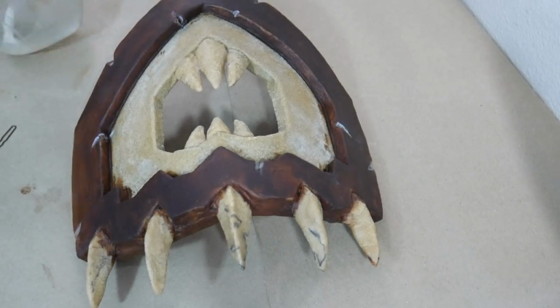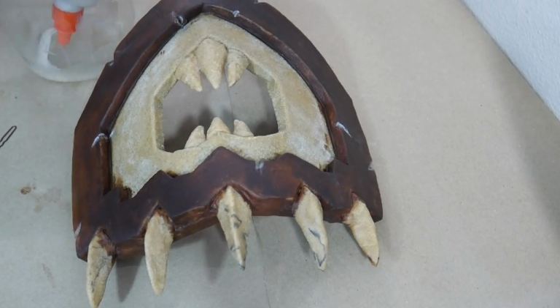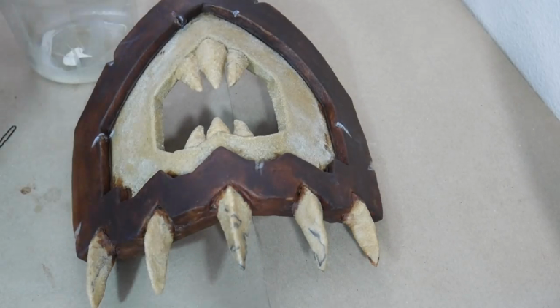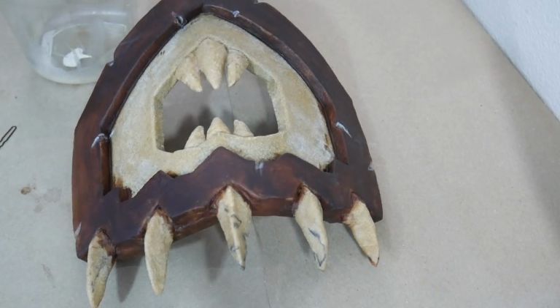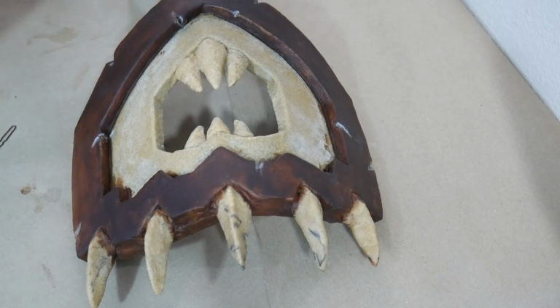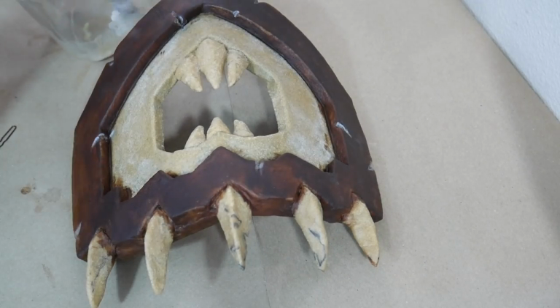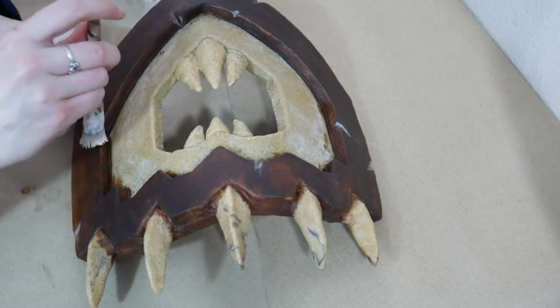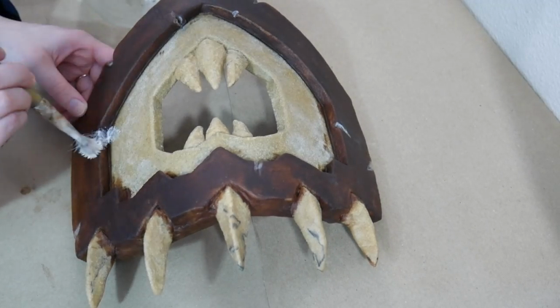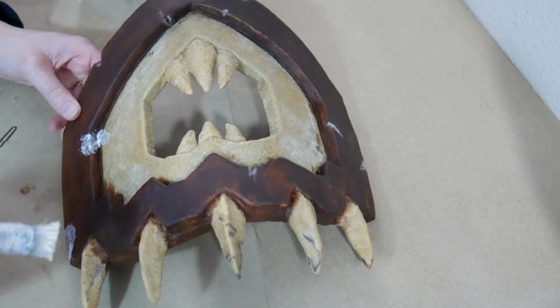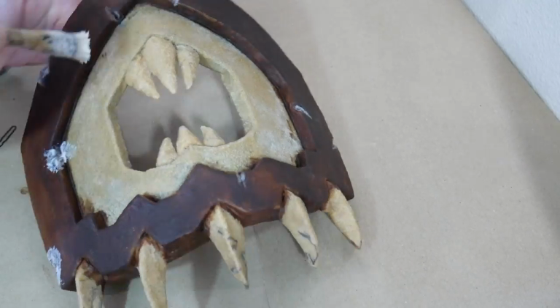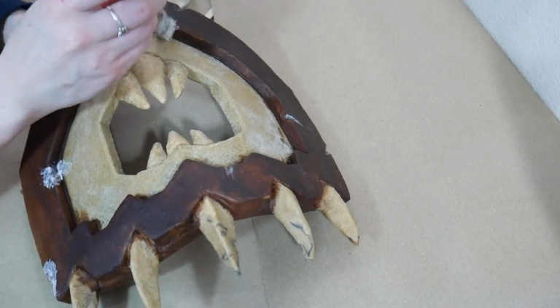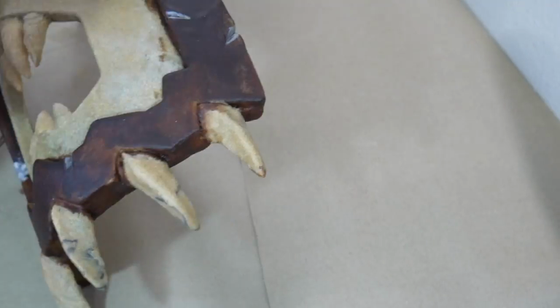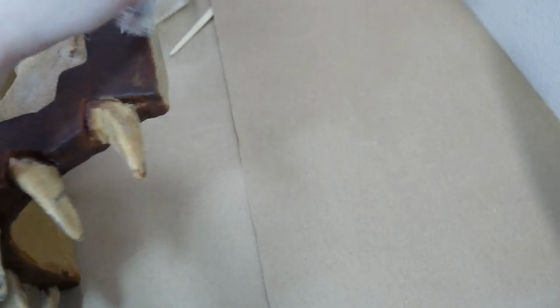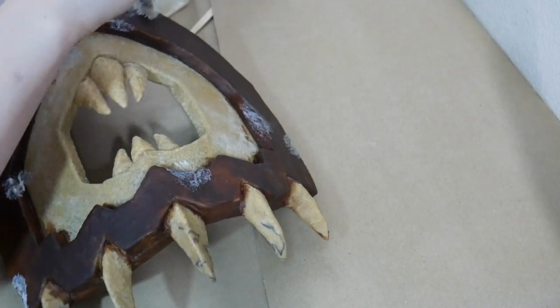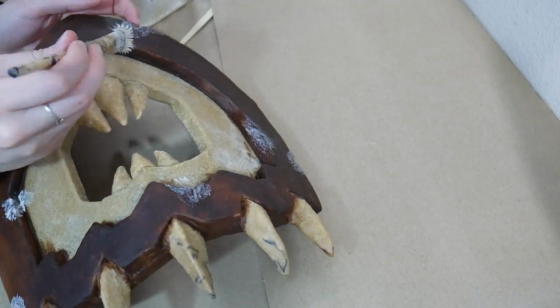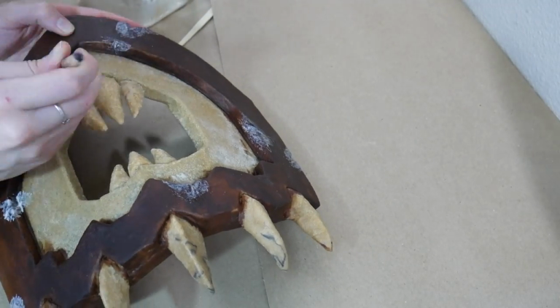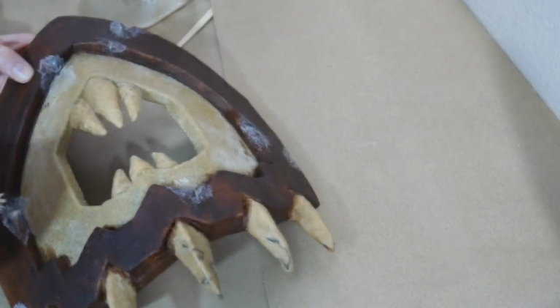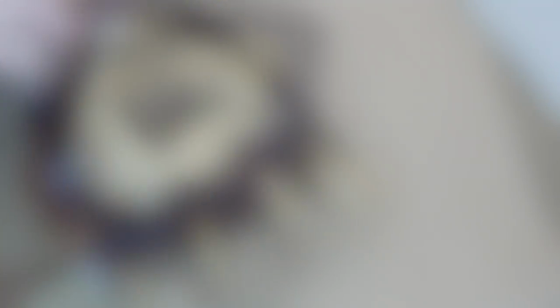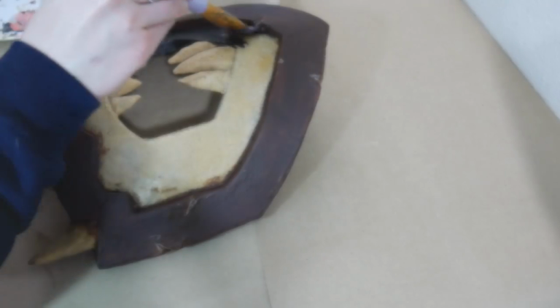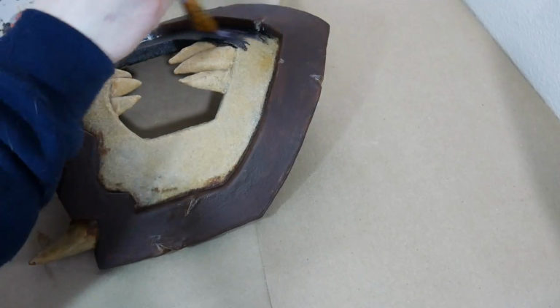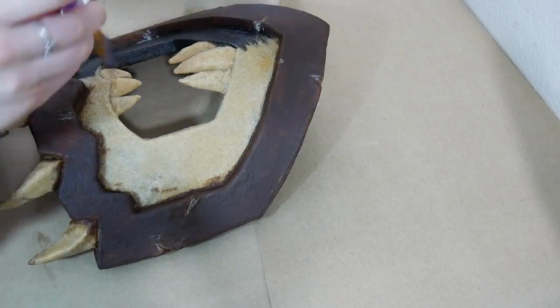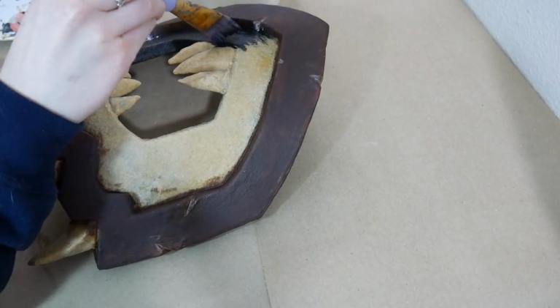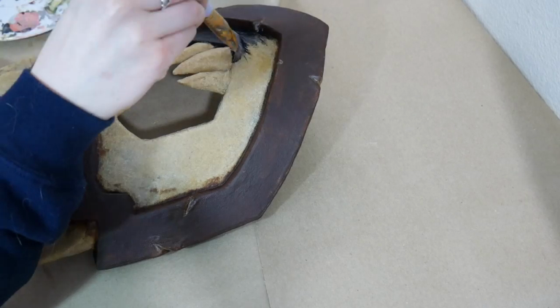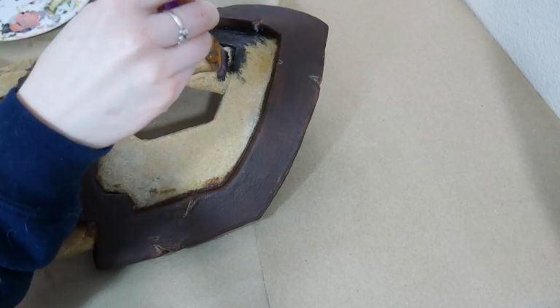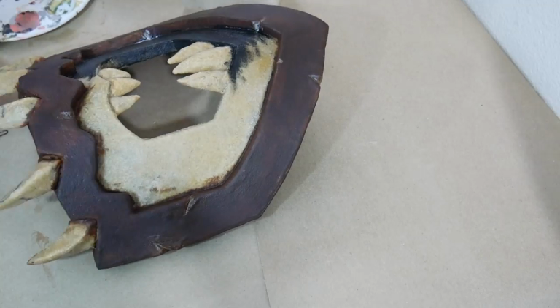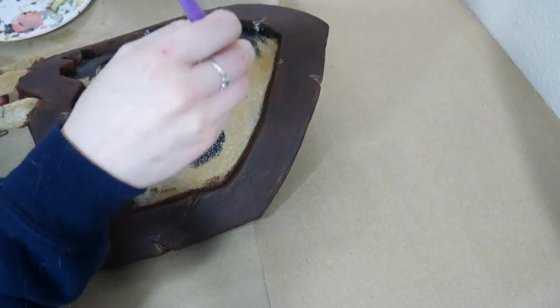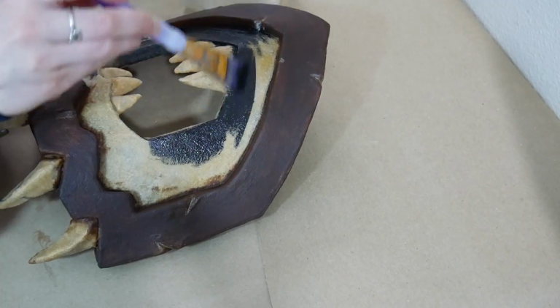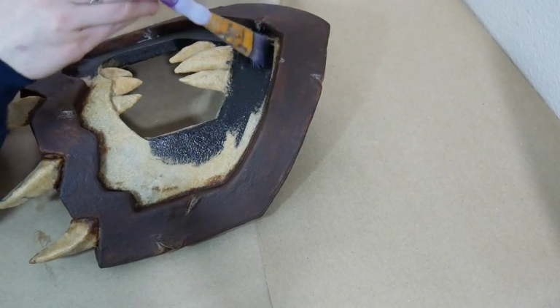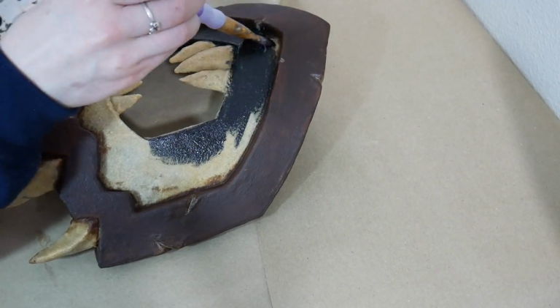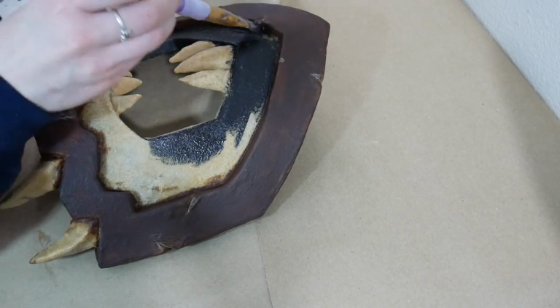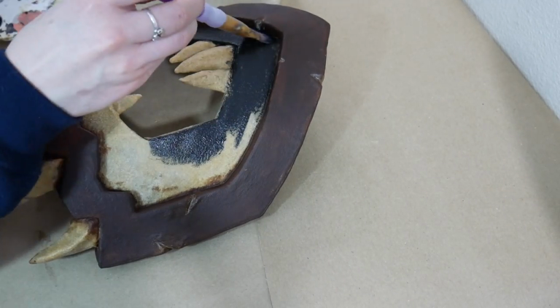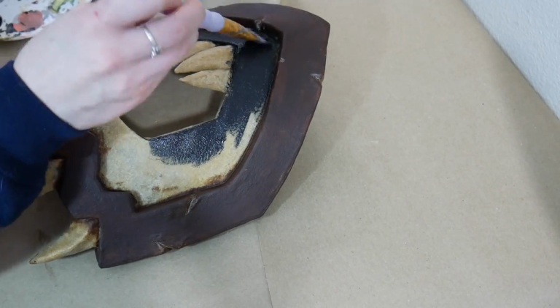Then just touch up the areas that we heated with more wood glue and we can continue adding our base colors. Similar to the last armor piece I worked on, I'm using three basic base colors.